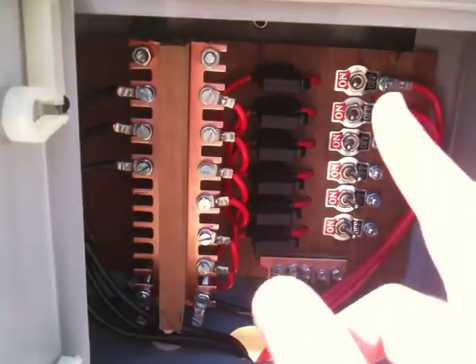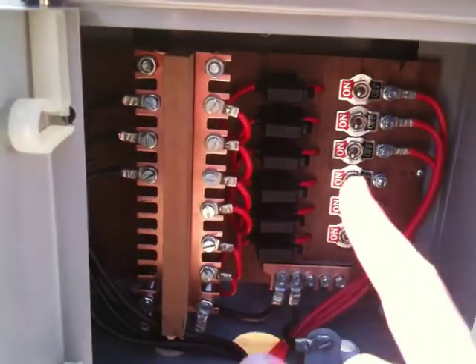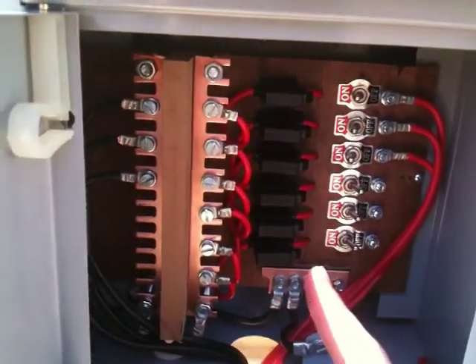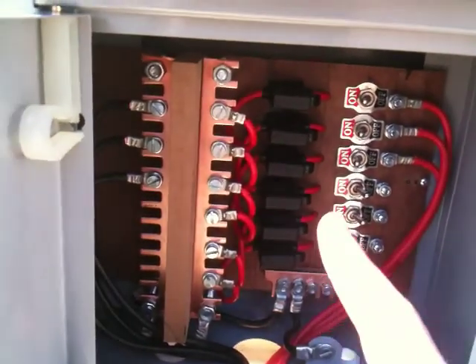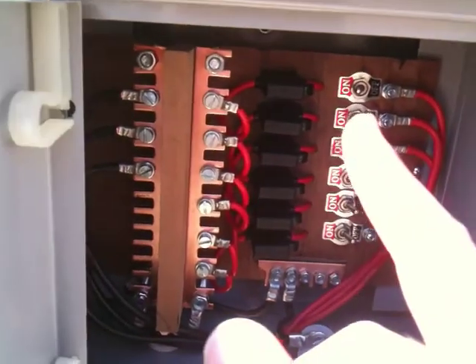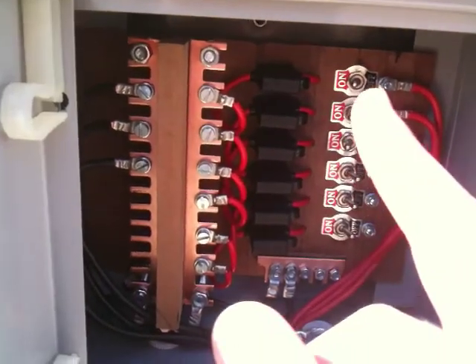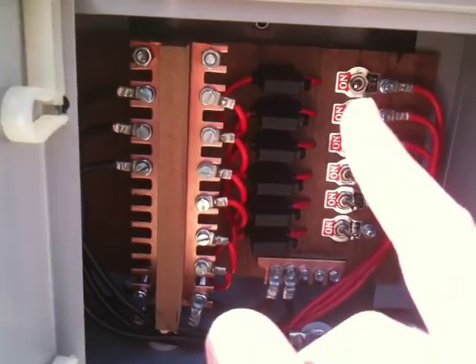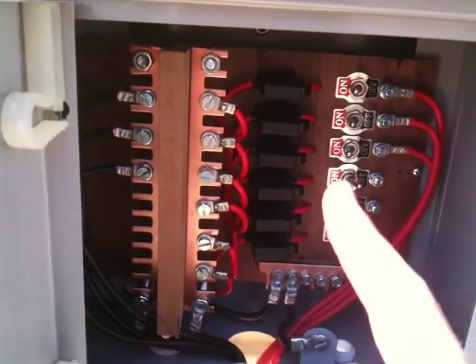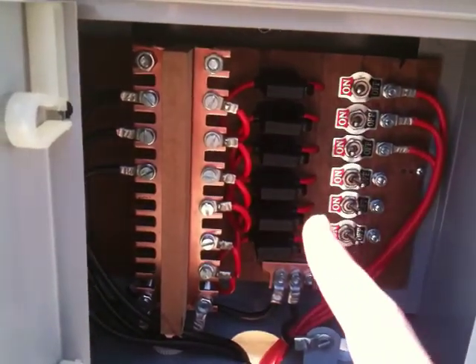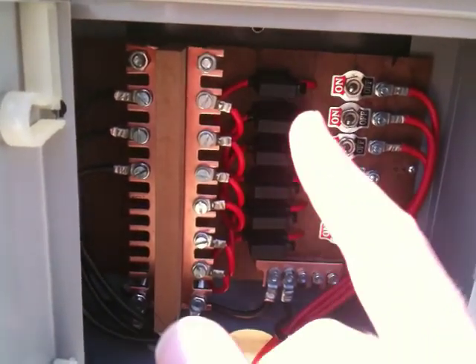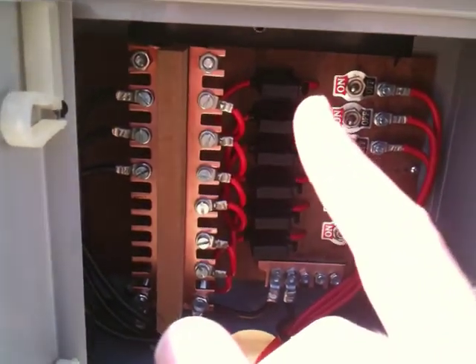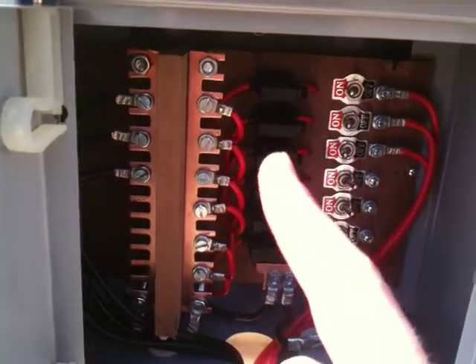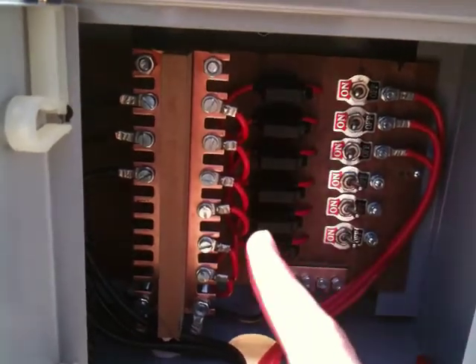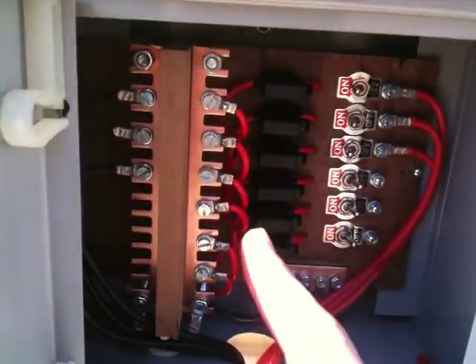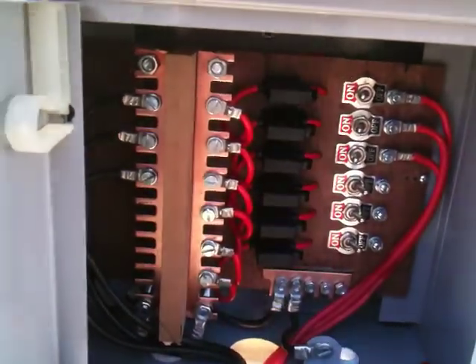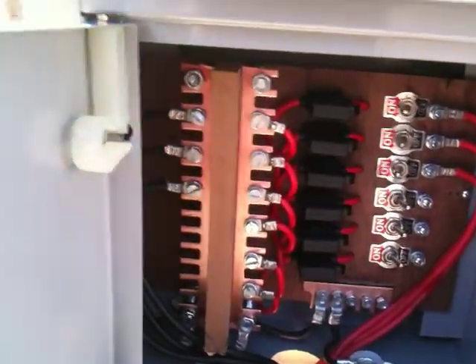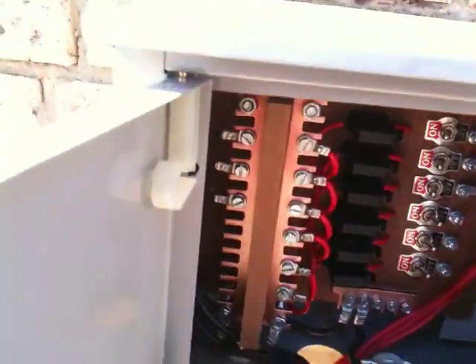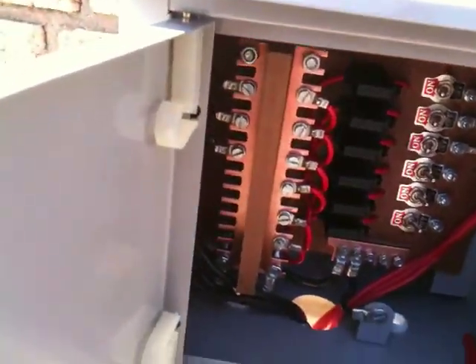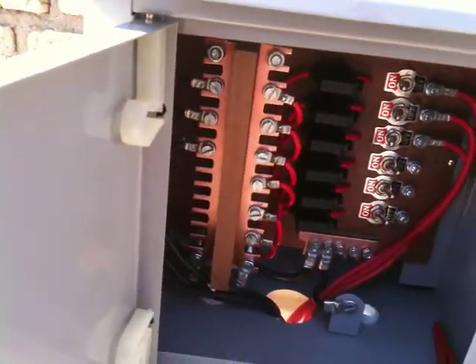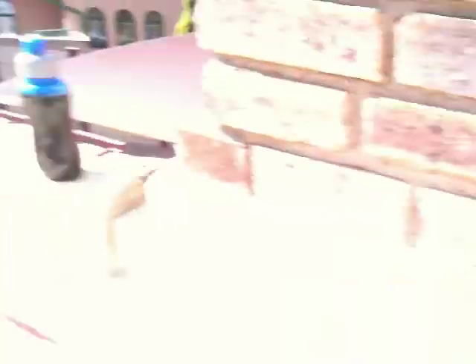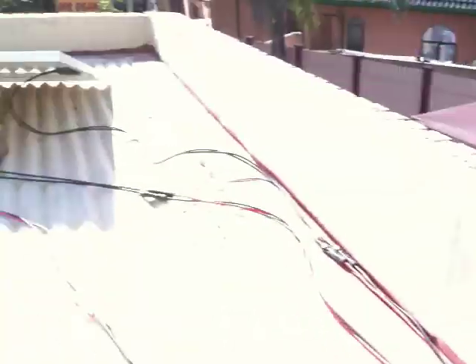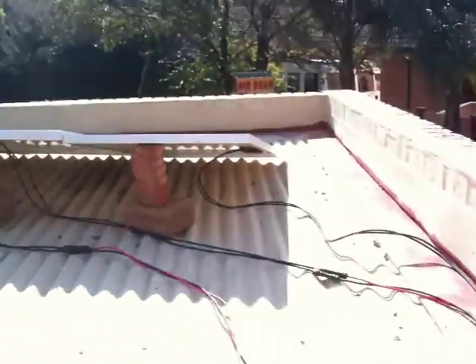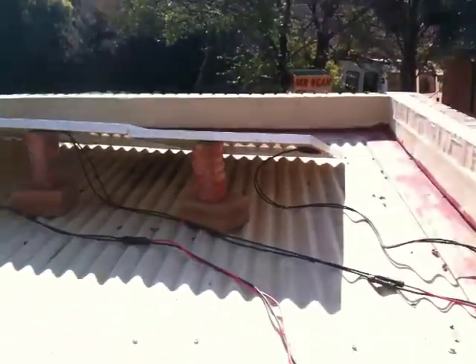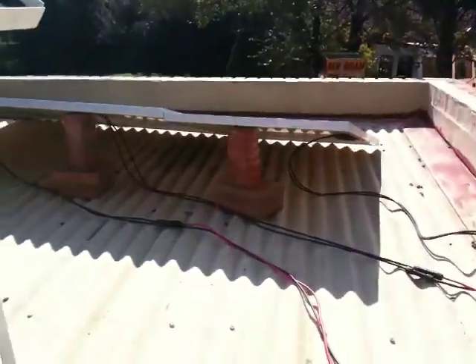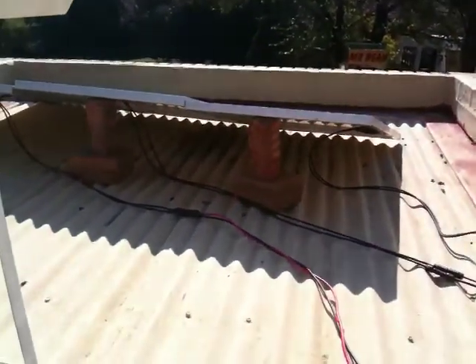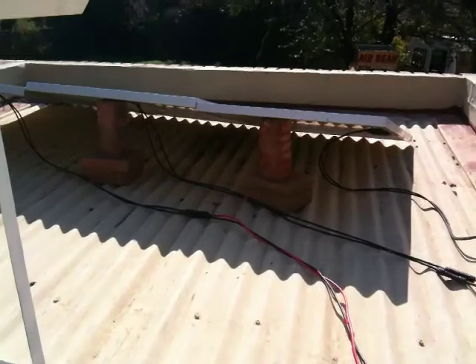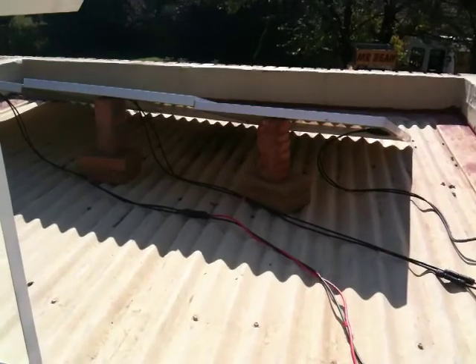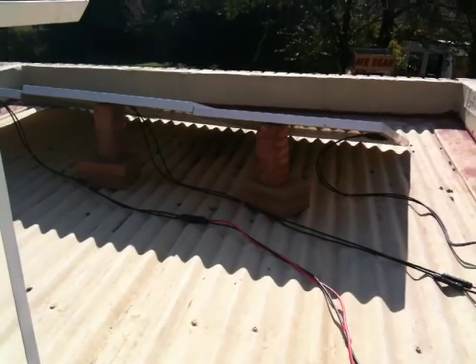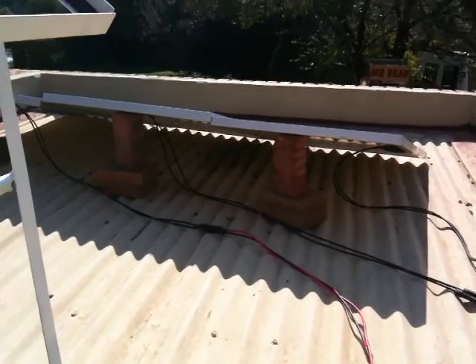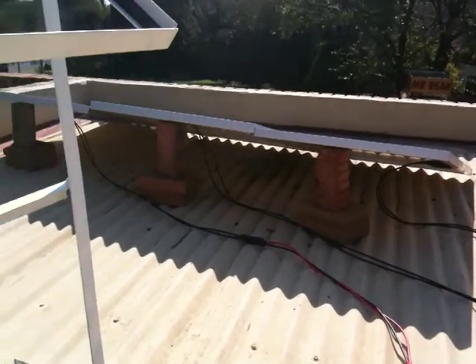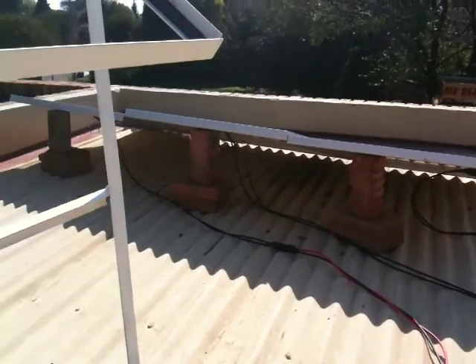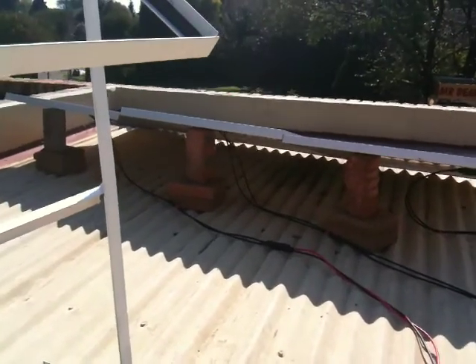There are my switches to turn off each string, and my fuses for each string. At the moment I'm running a 12 volt system, so each string is only one panel — one 12 volt panel.